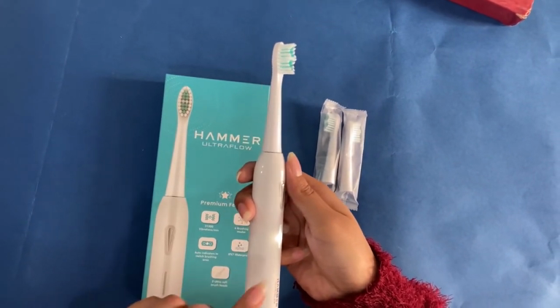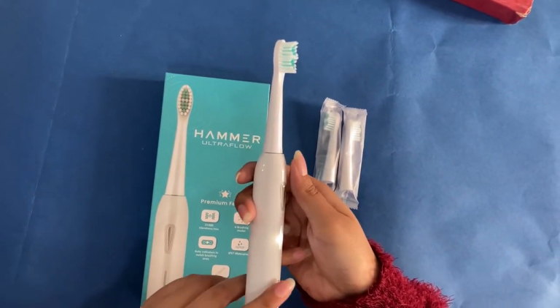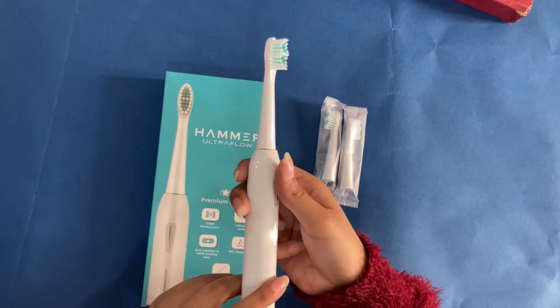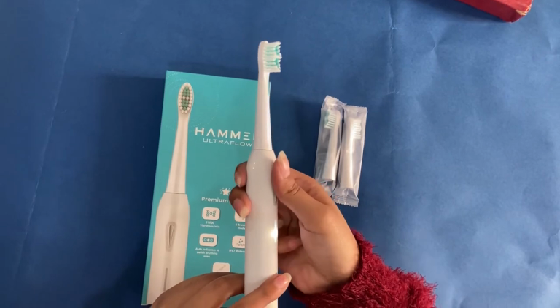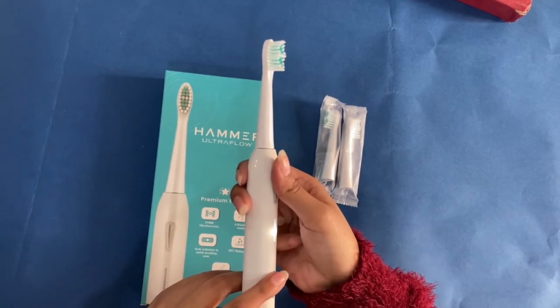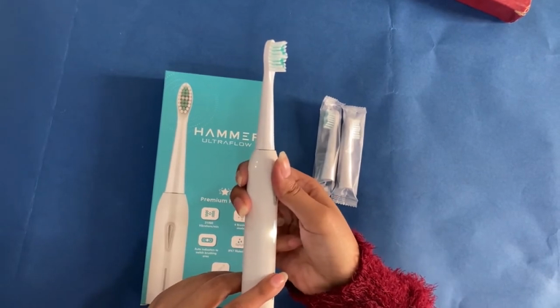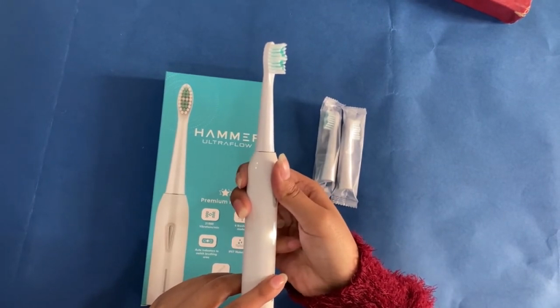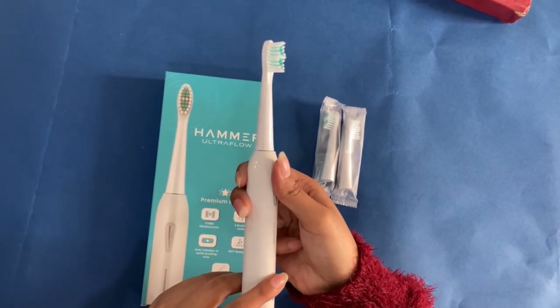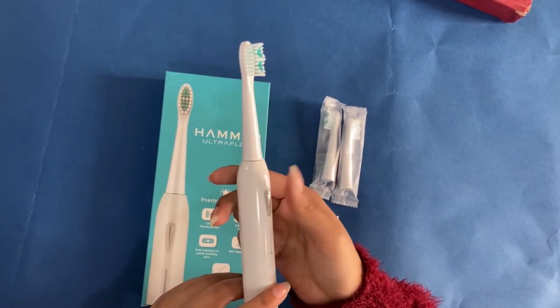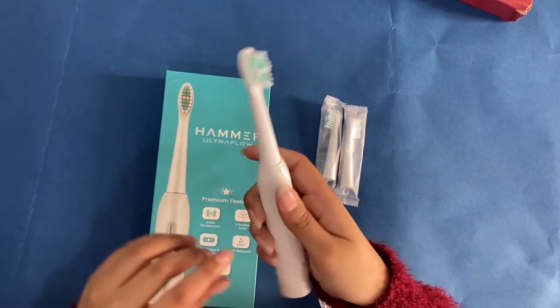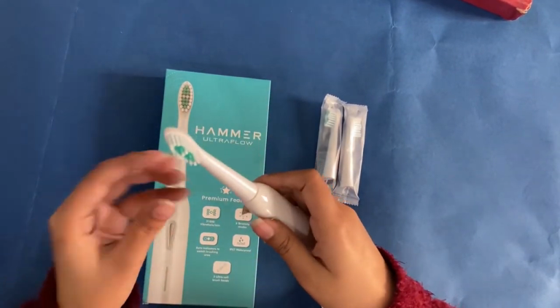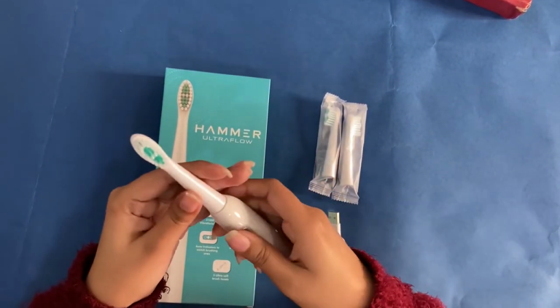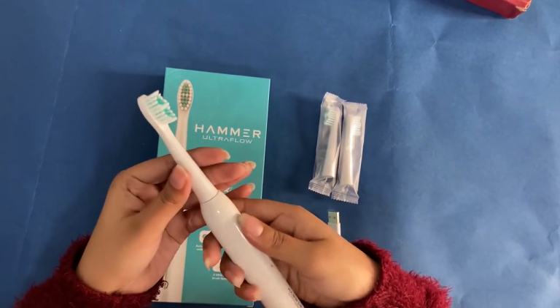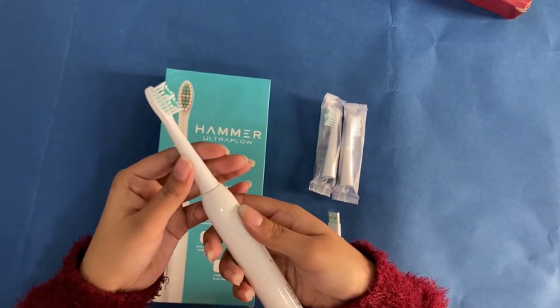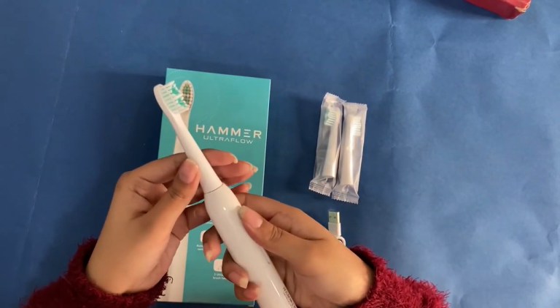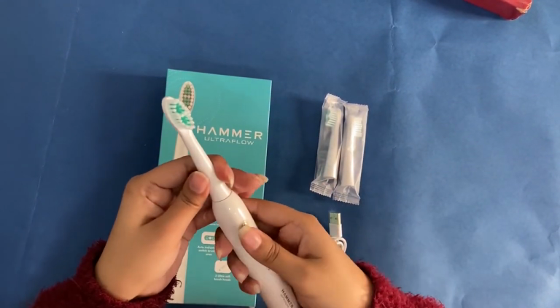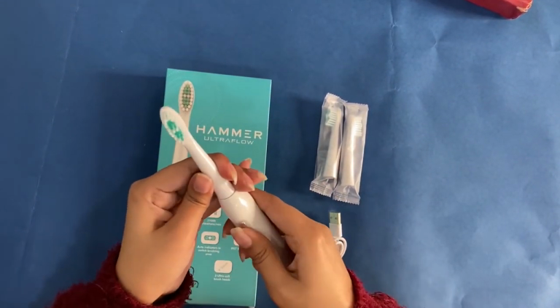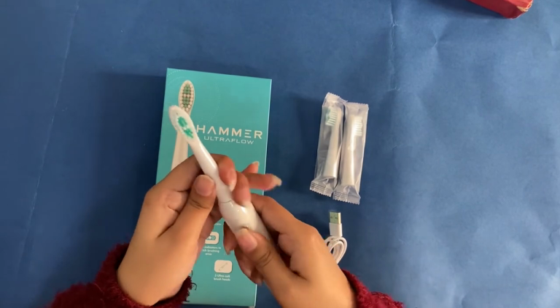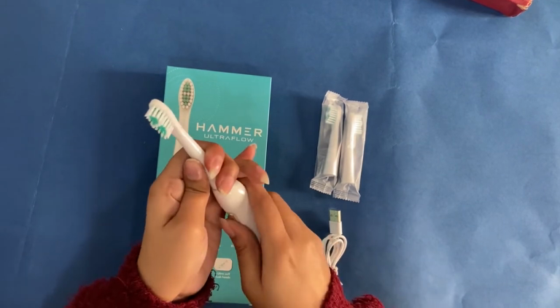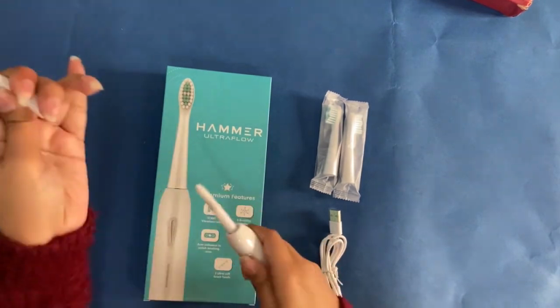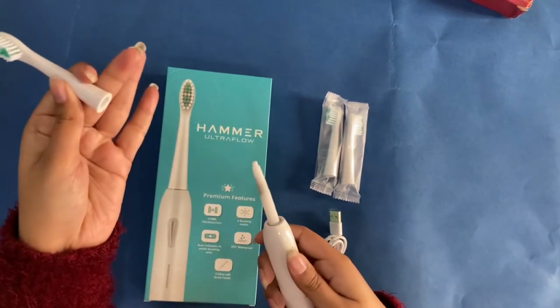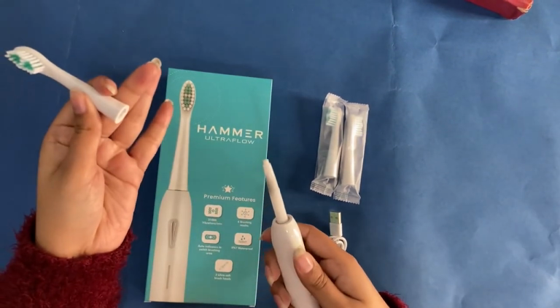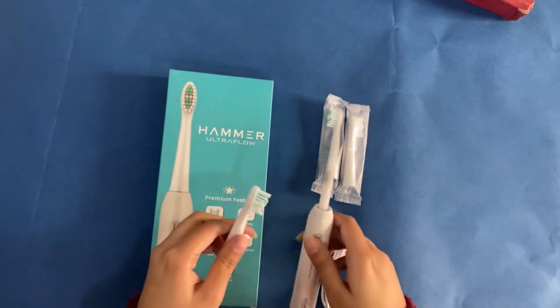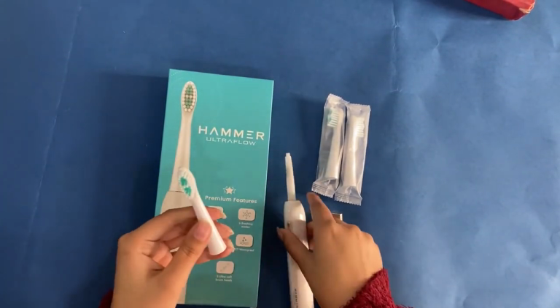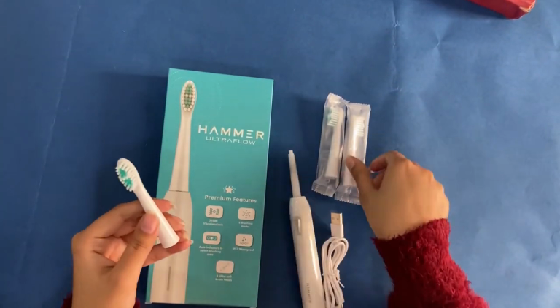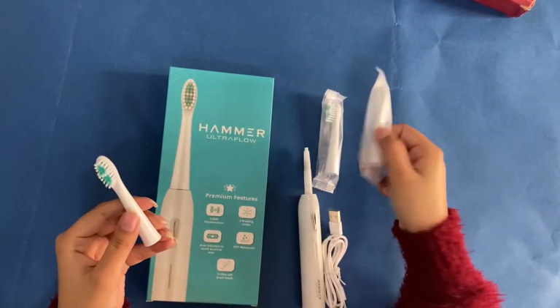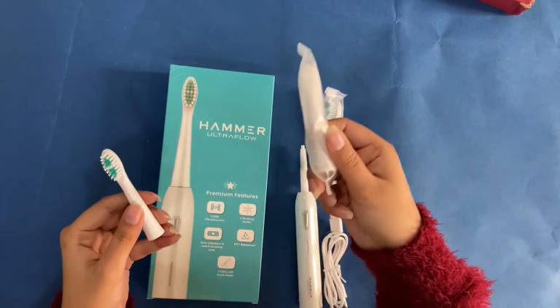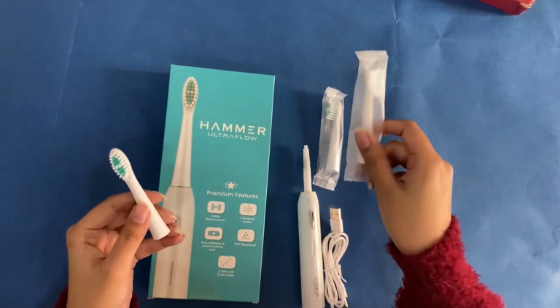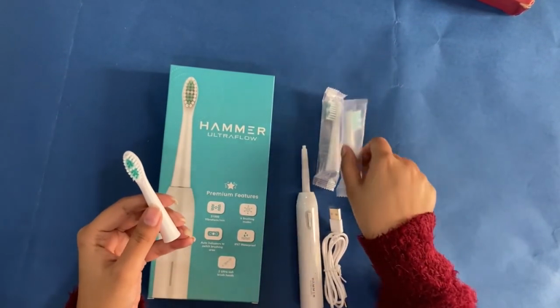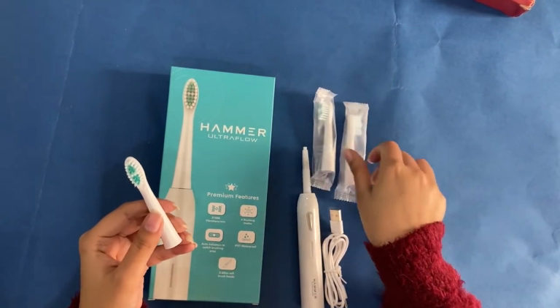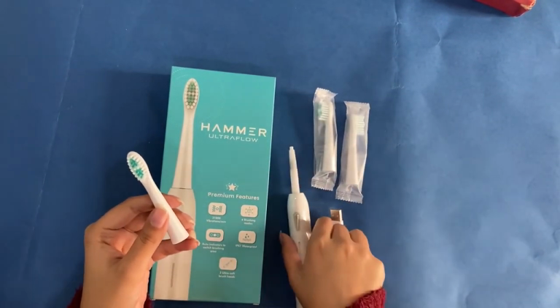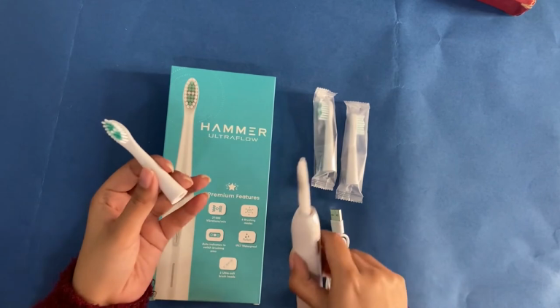If you want to turn off, just long press it. We can also change the height from here, and we can use the different heads as well.